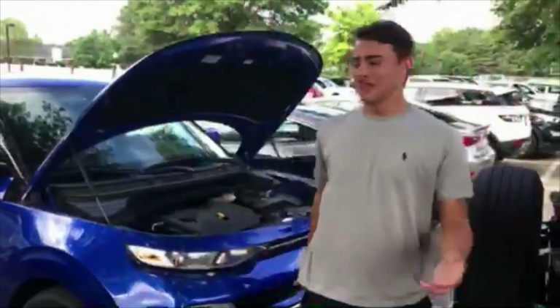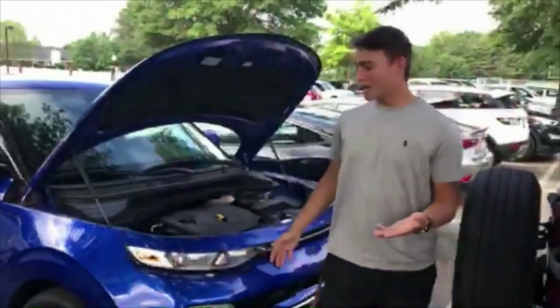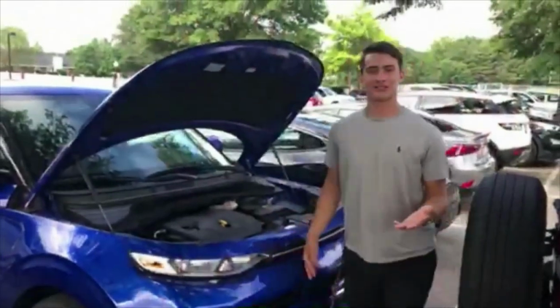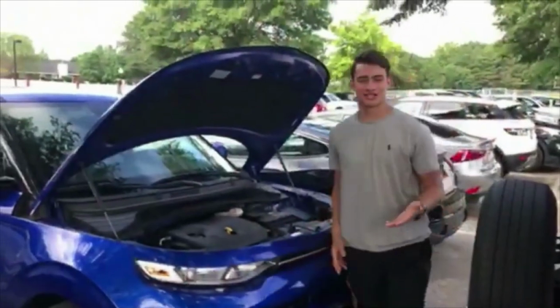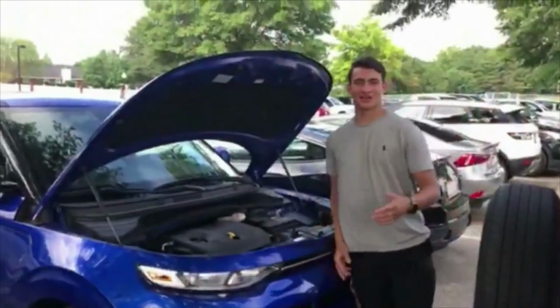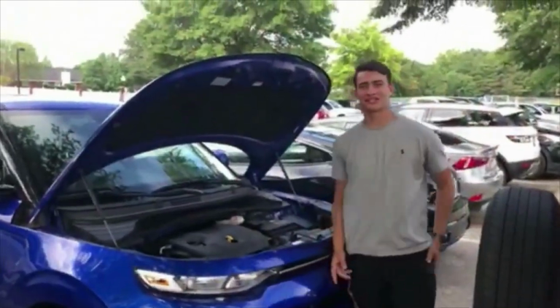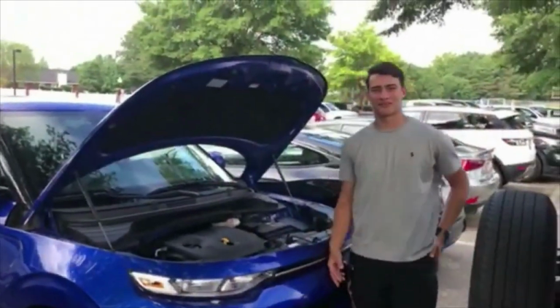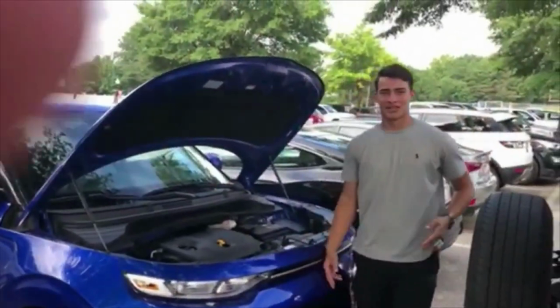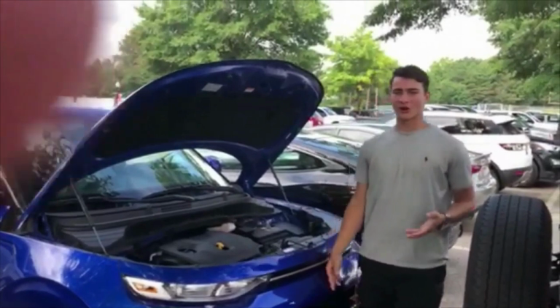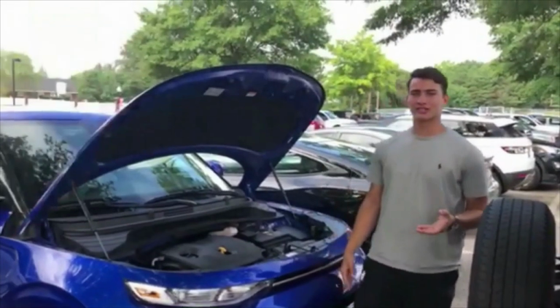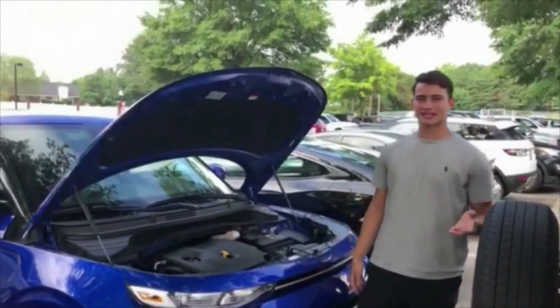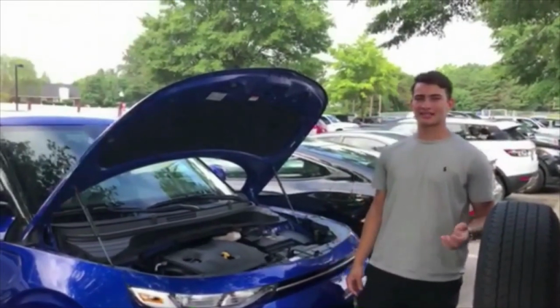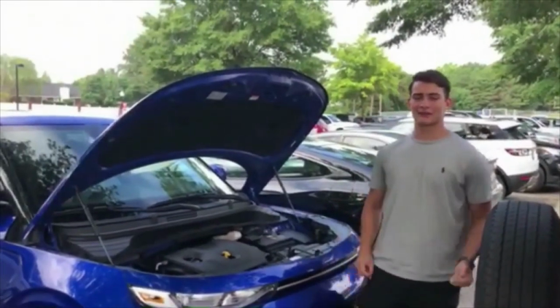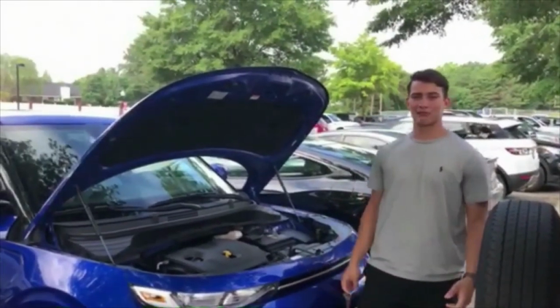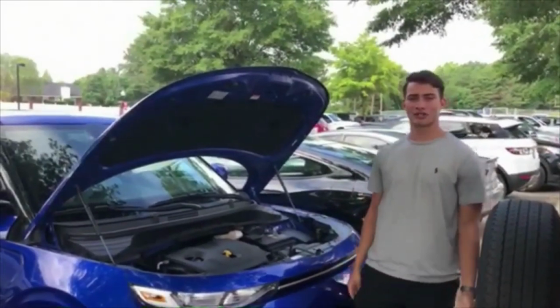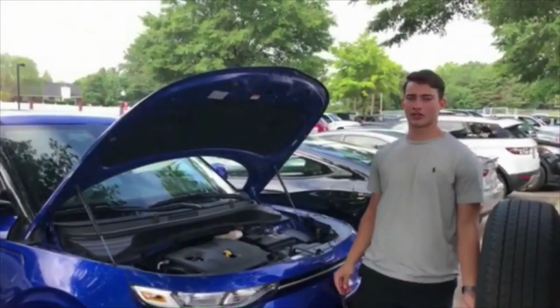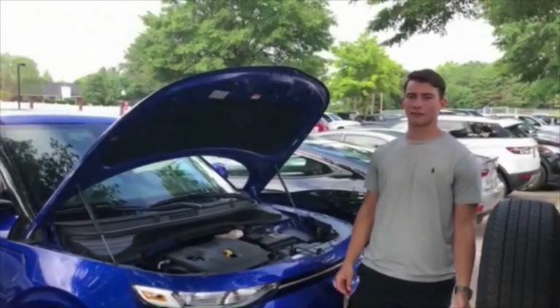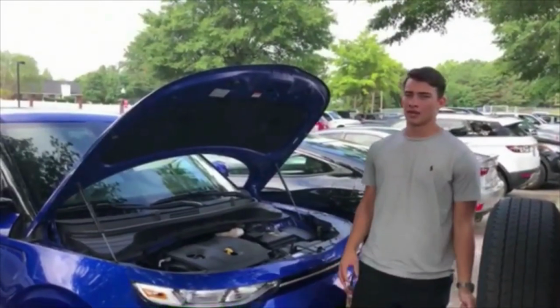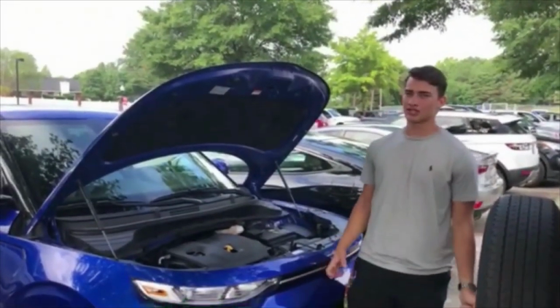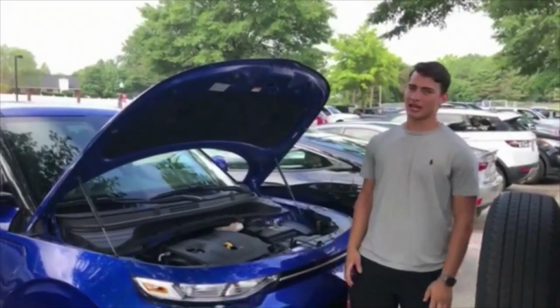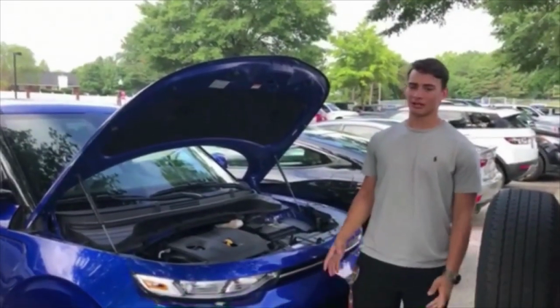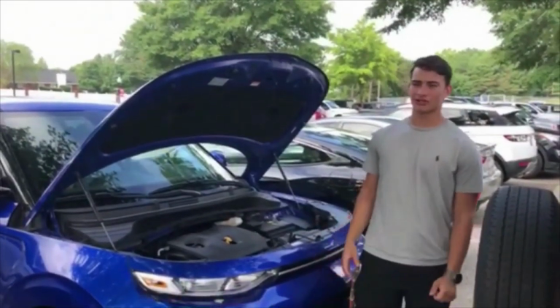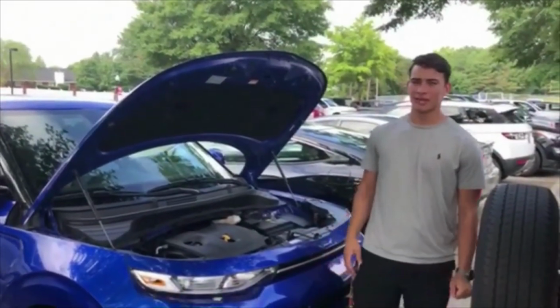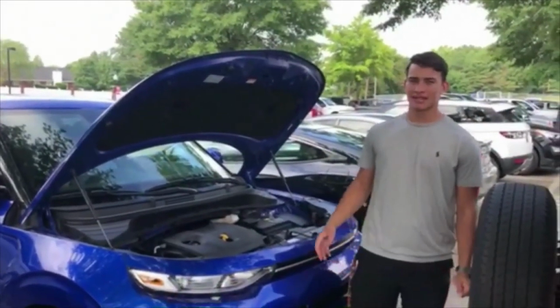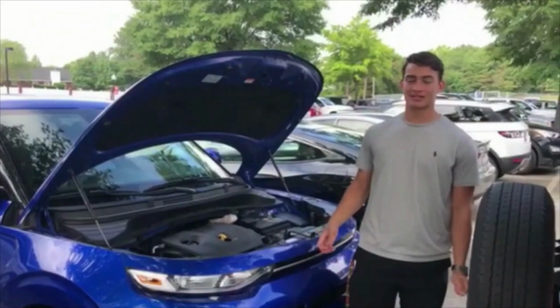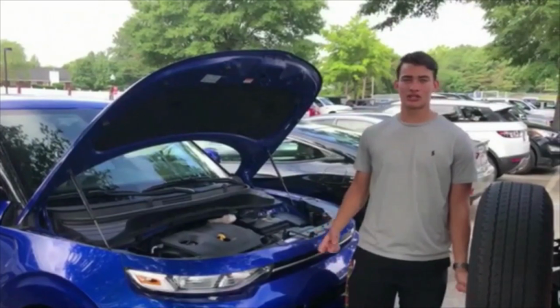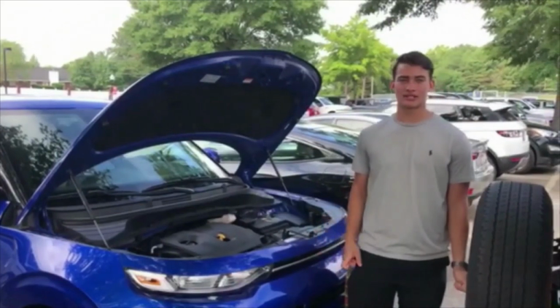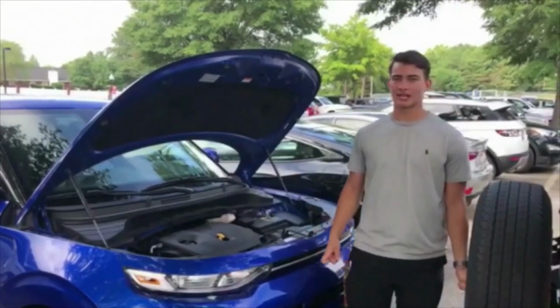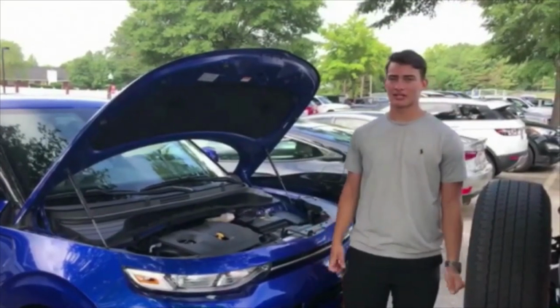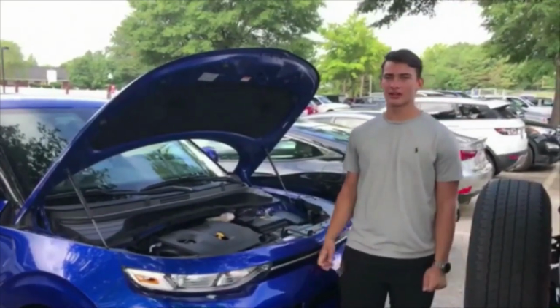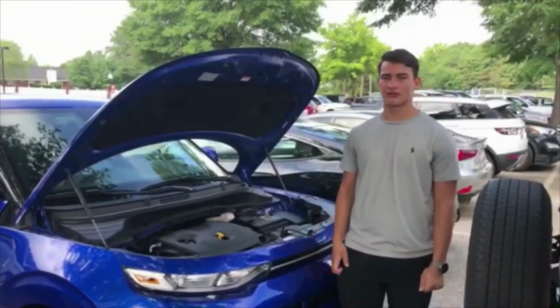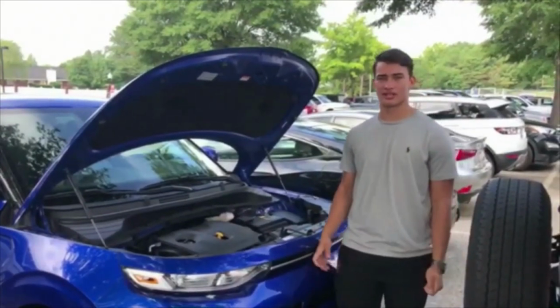The mitochondria is just like a car engine. The car engine takes gas and converts it into motion for the car, just like the mitochondria takes nutrients and converts it into energy for the cell.